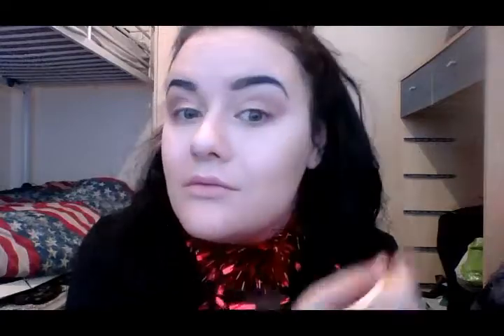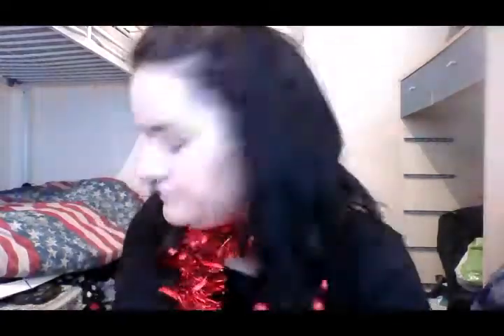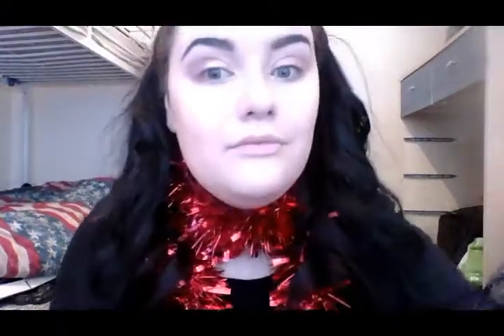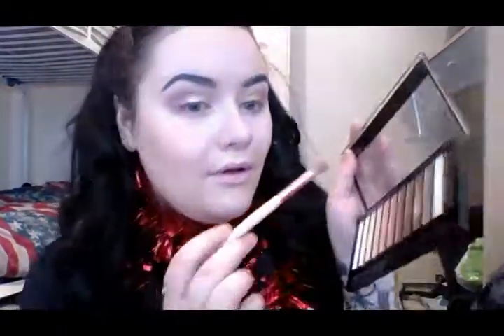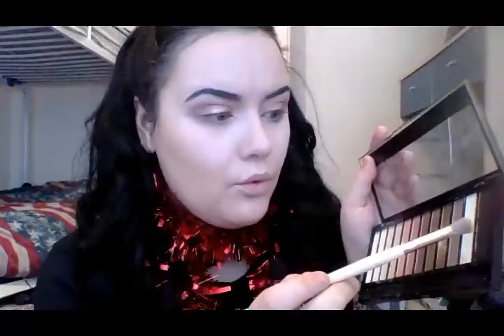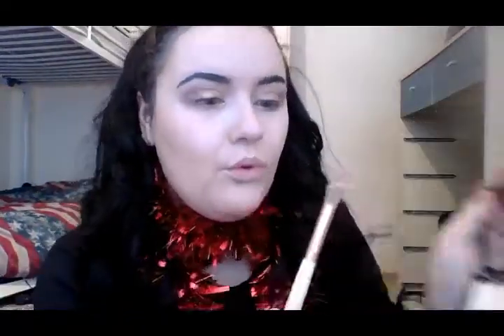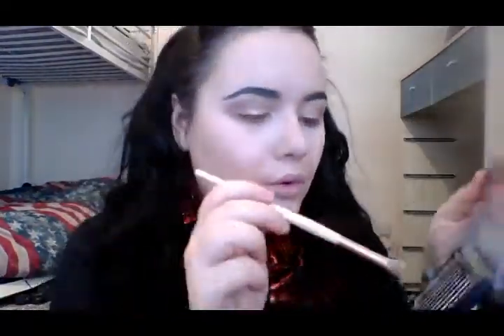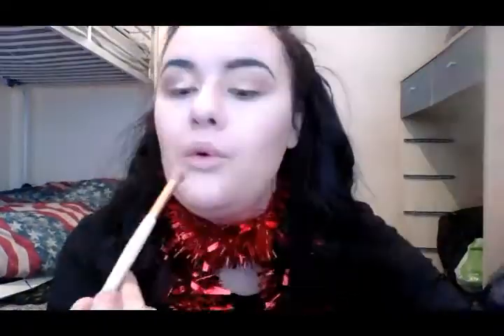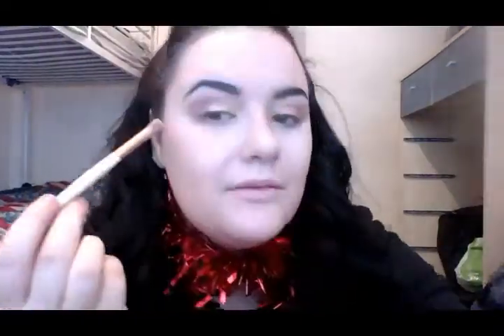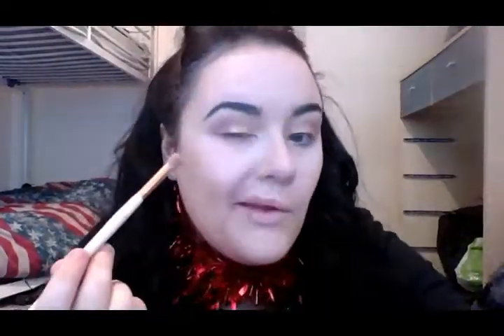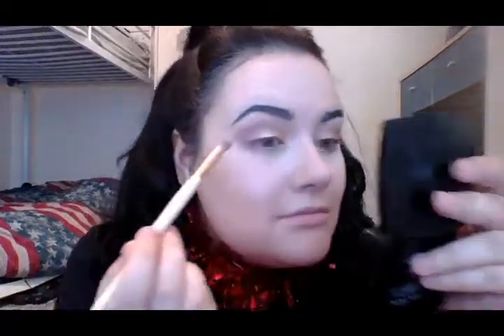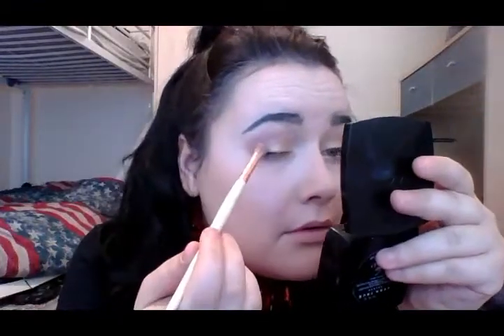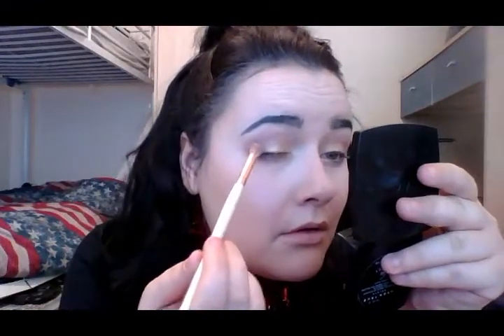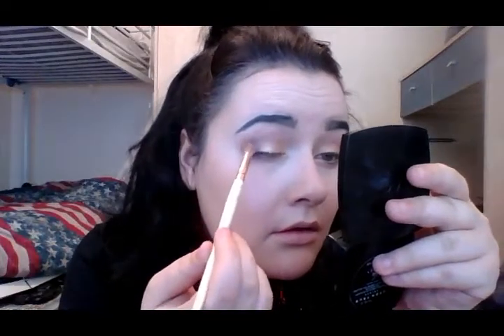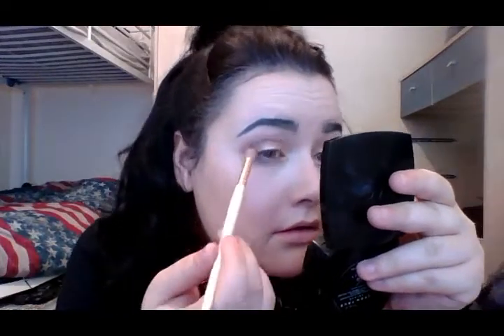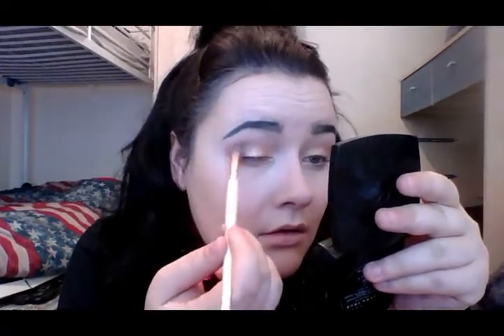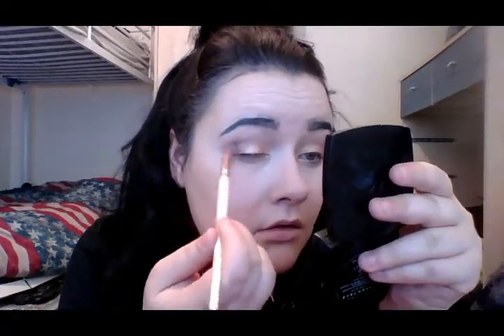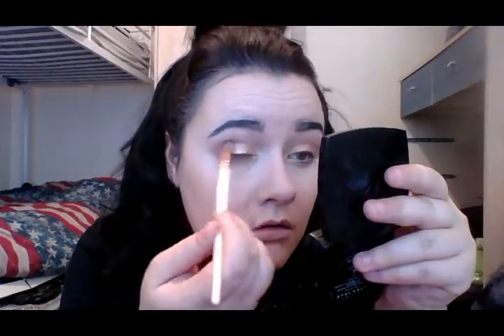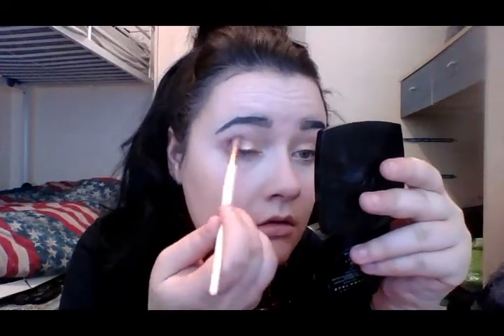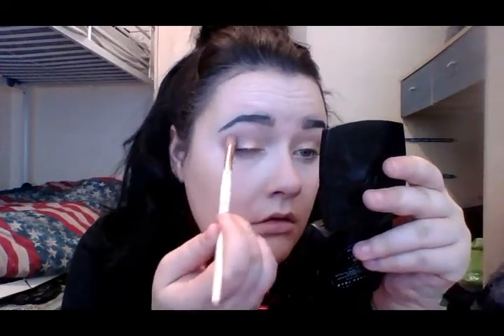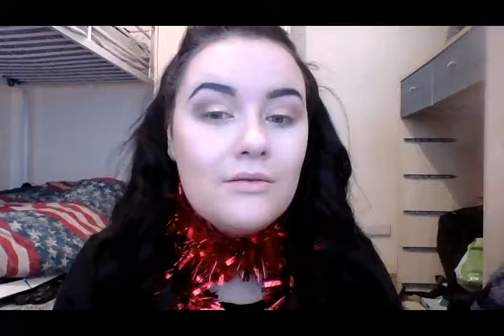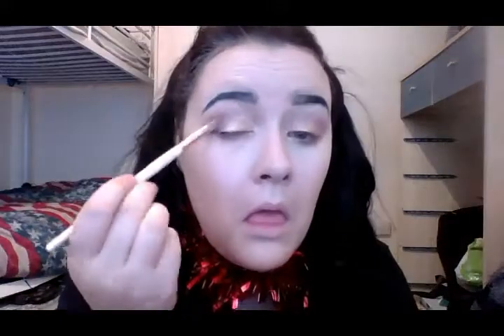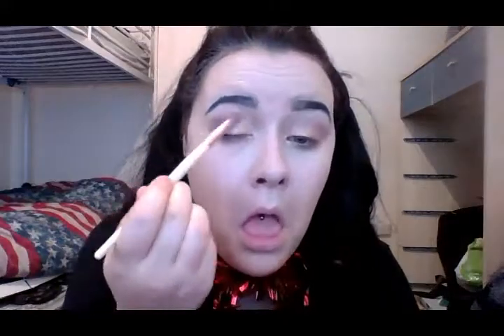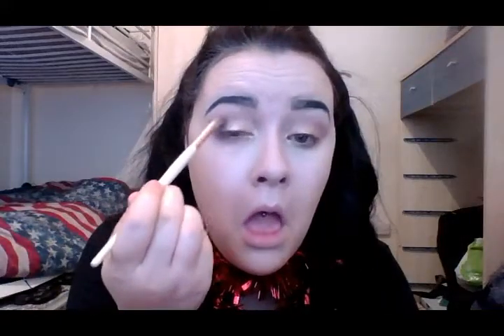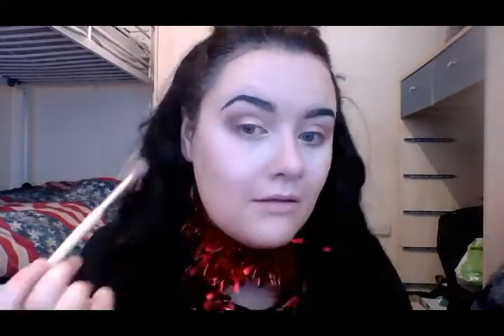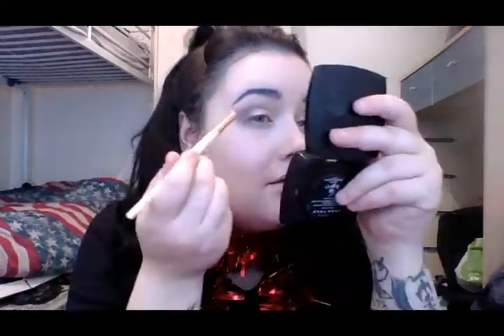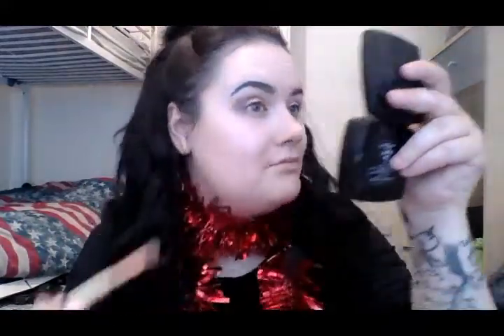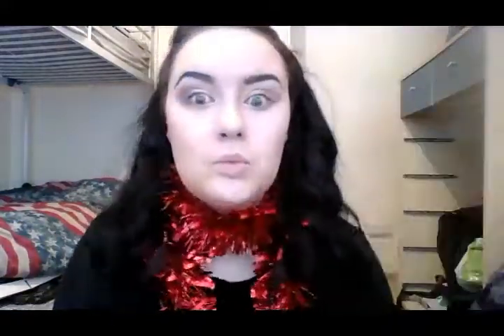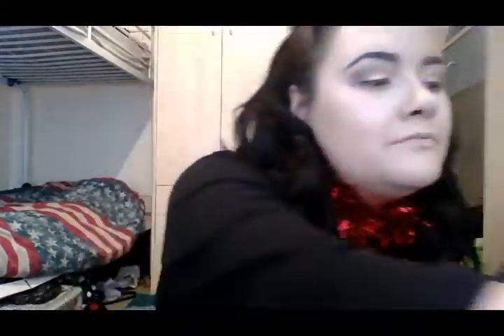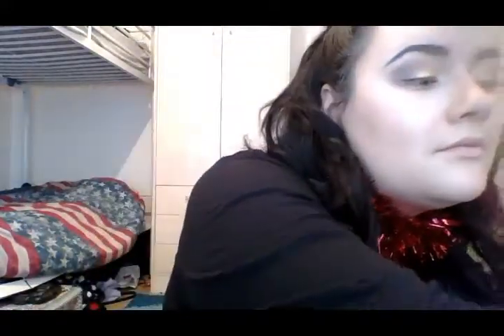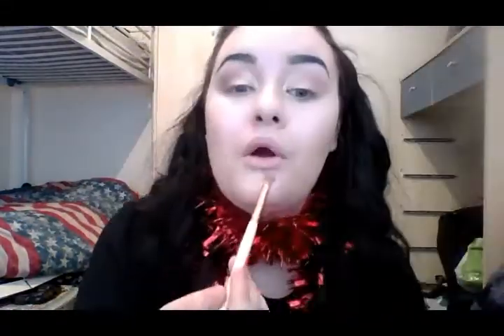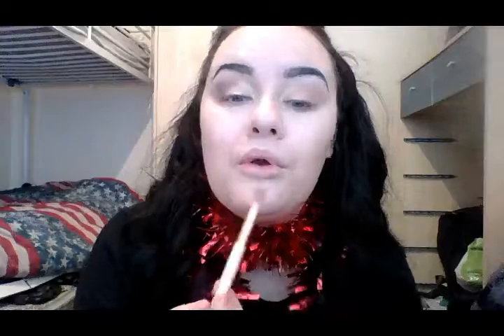Now I'll go in with black eyeshadow — just a dab — into the far end corners to open them up and give a nice dark, smoky eye feel.